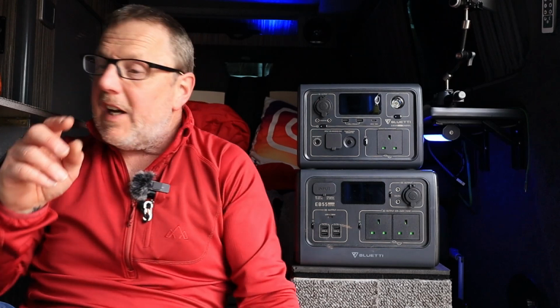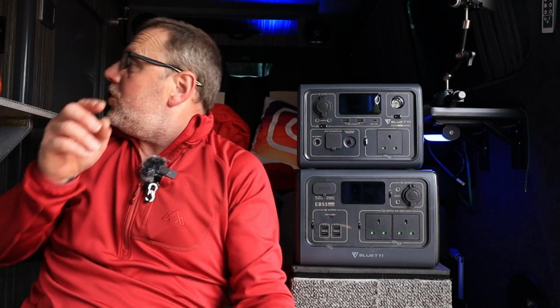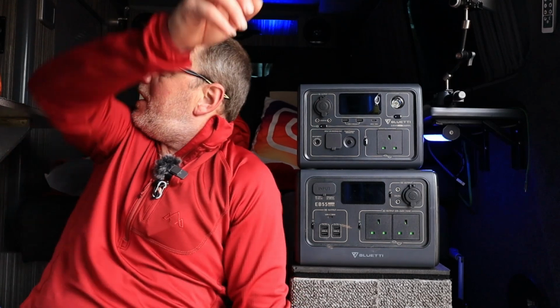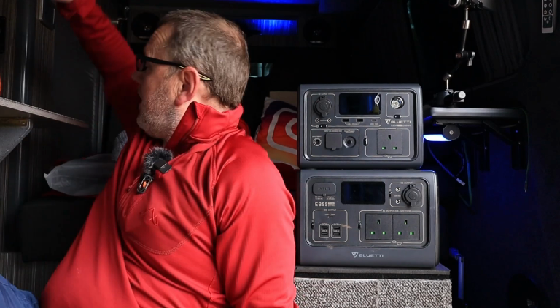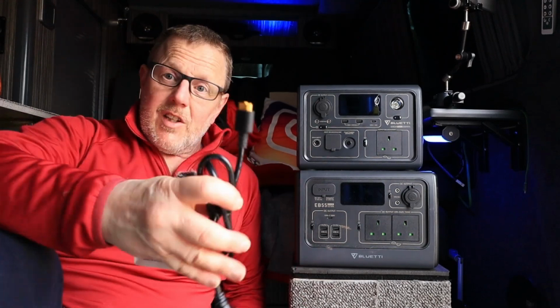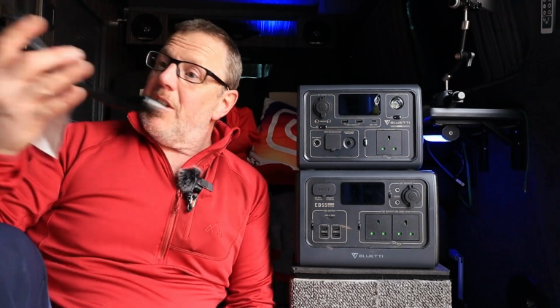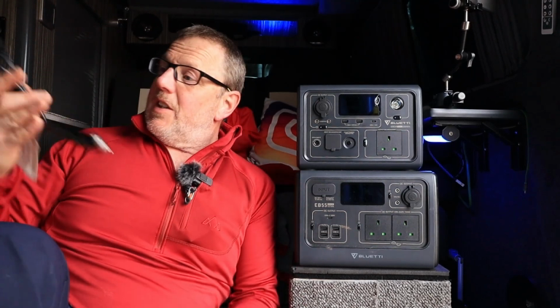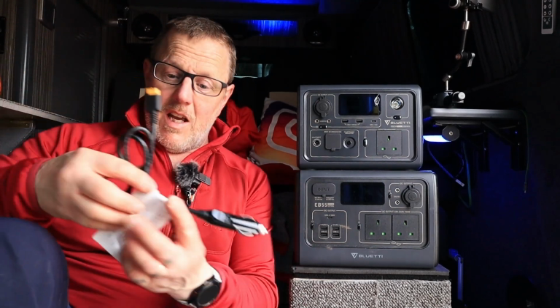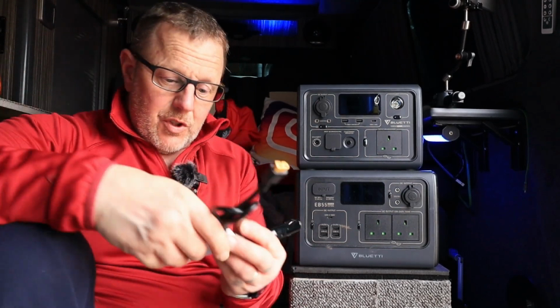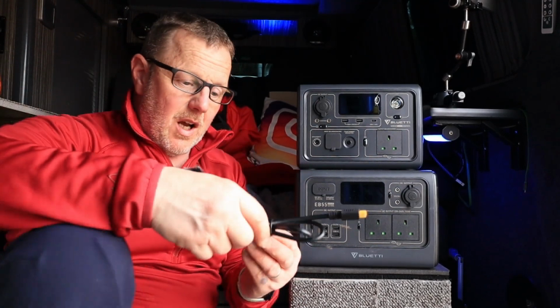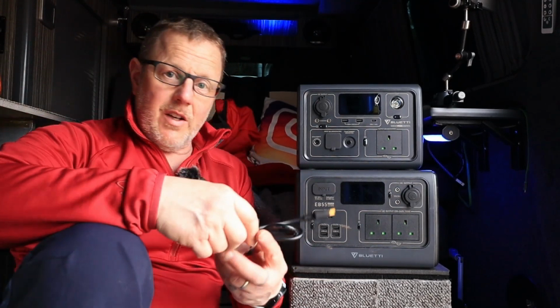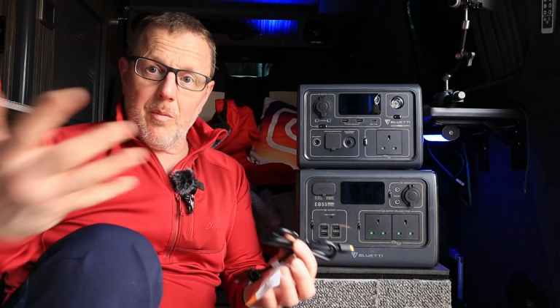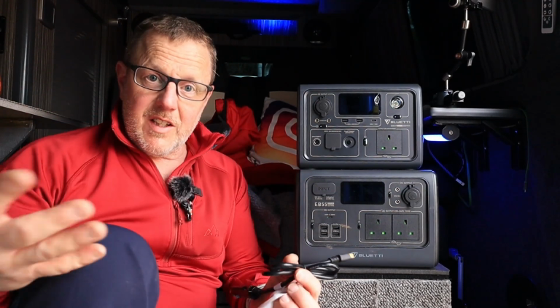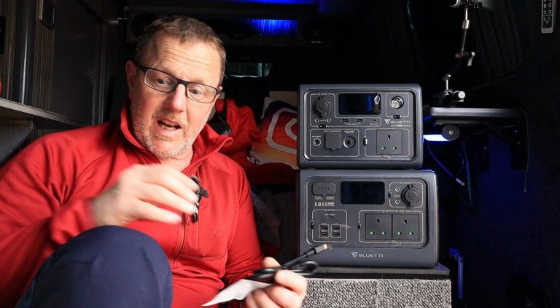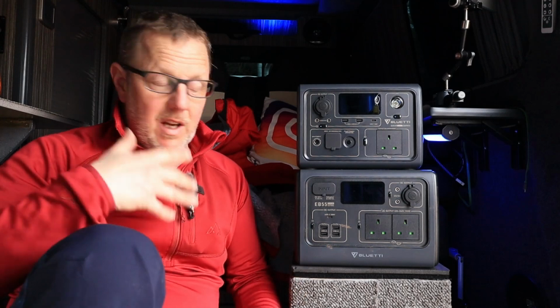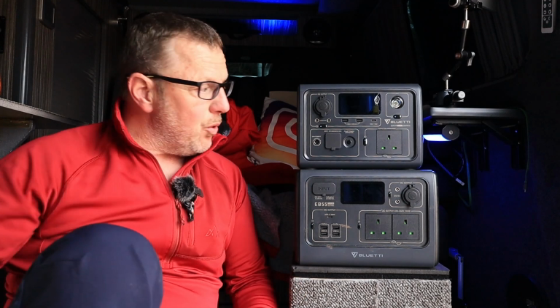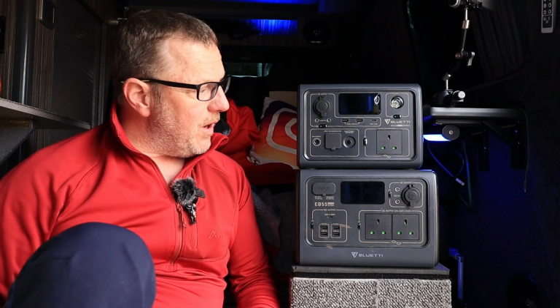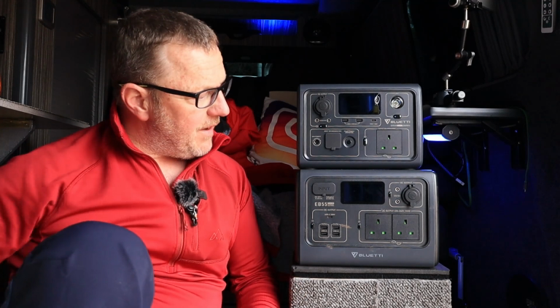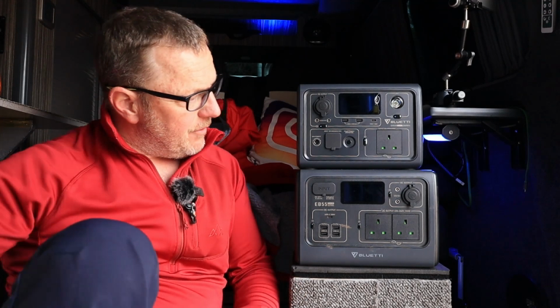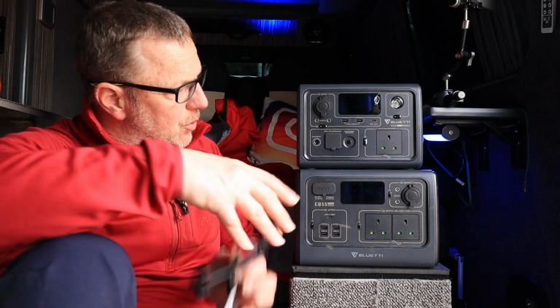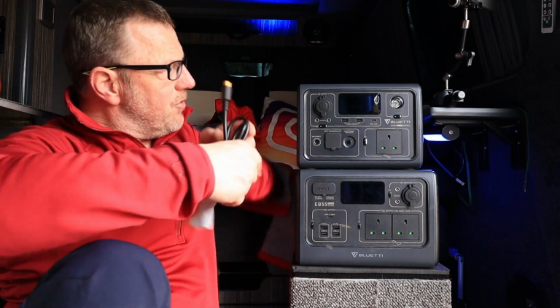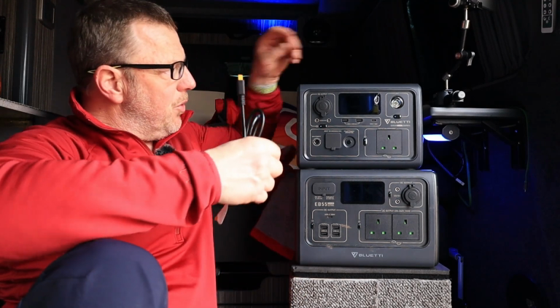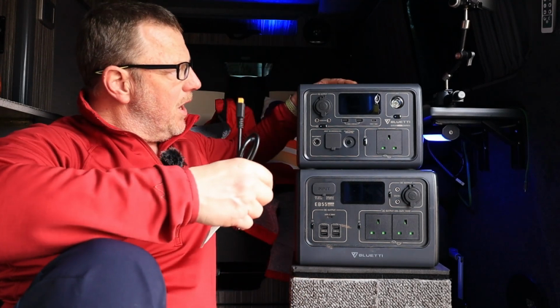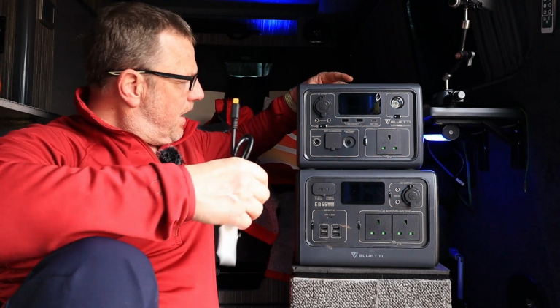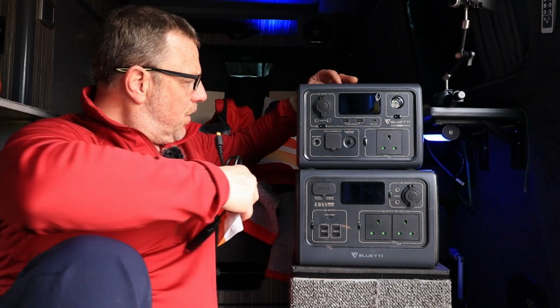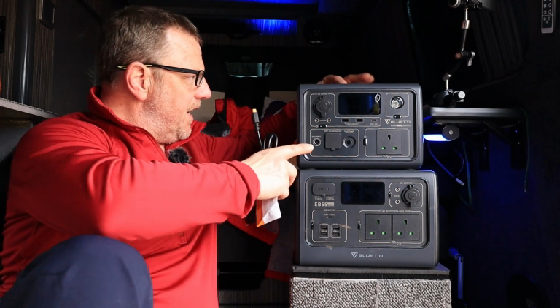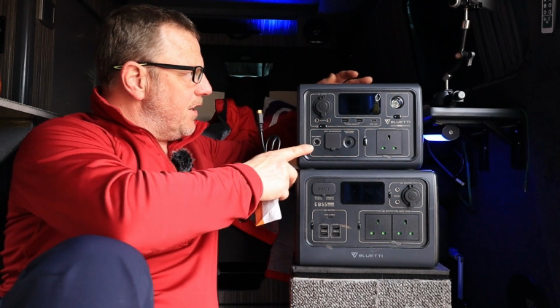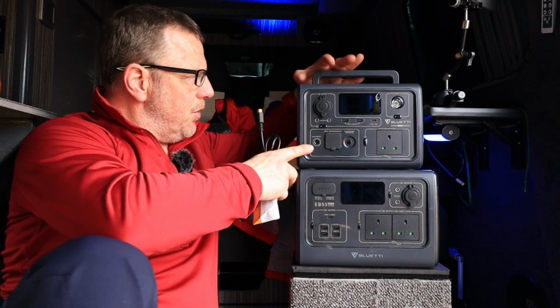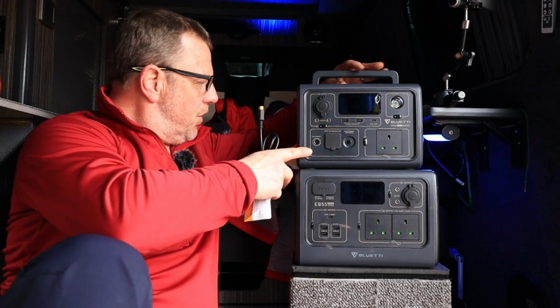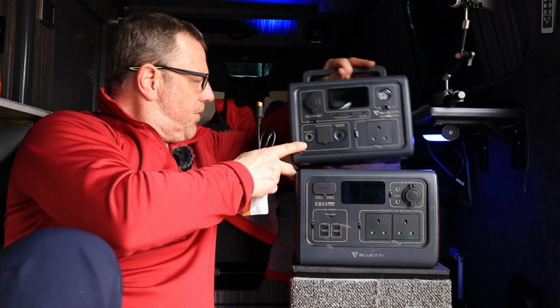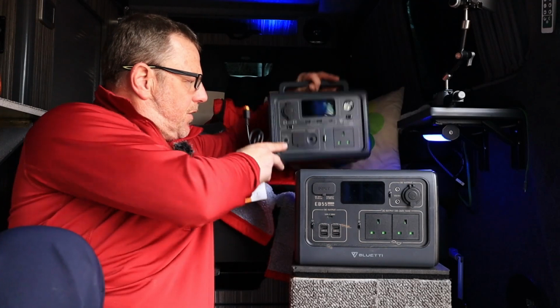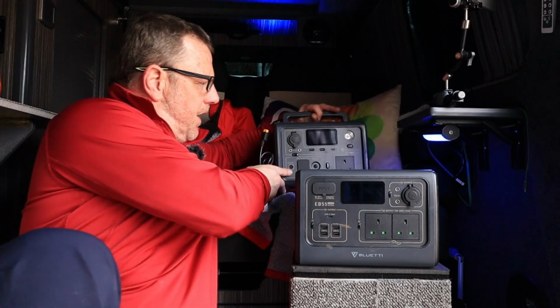I've got a cable somewhere. It does come with the necessary cables - you get a complete set of cables. I haven't brought them all out in the van; I've just brought literally the one that I need to do the job for this one.